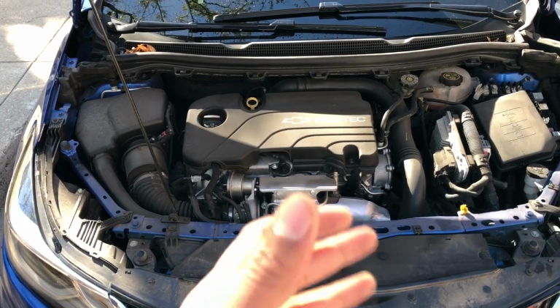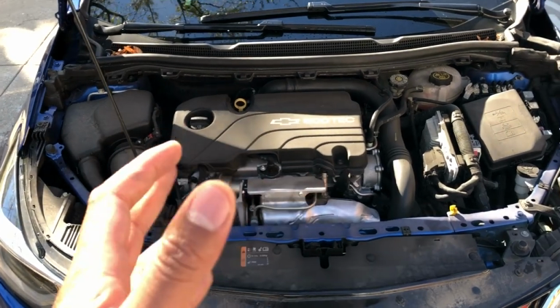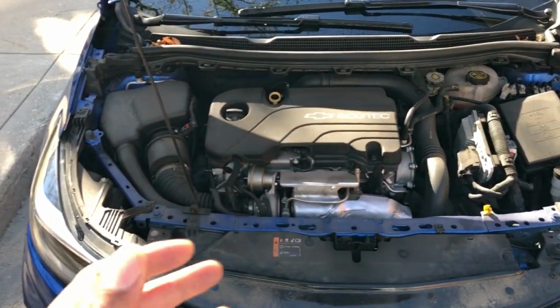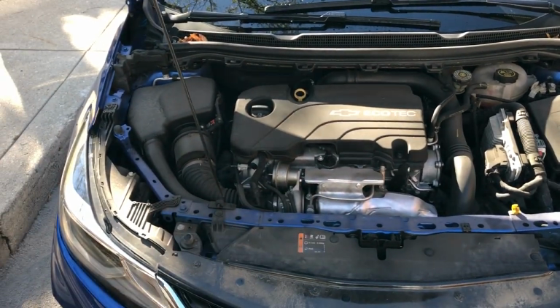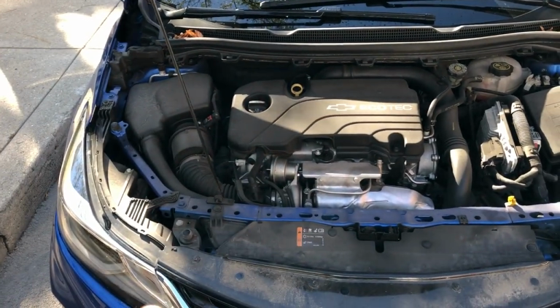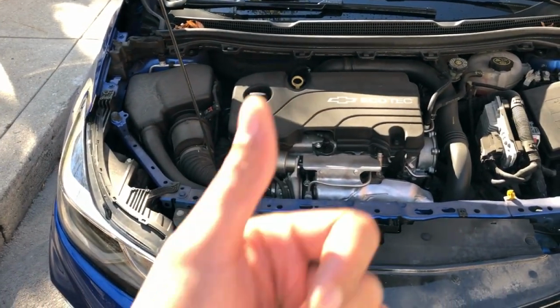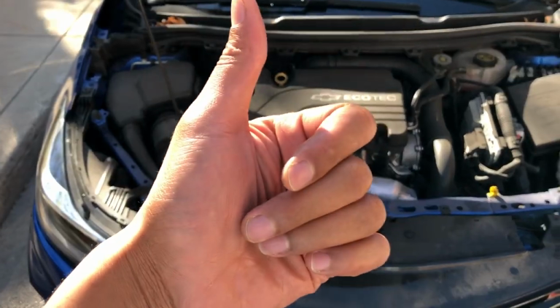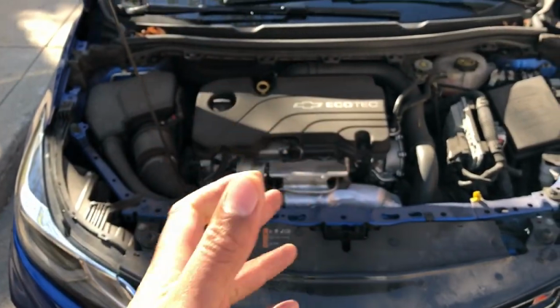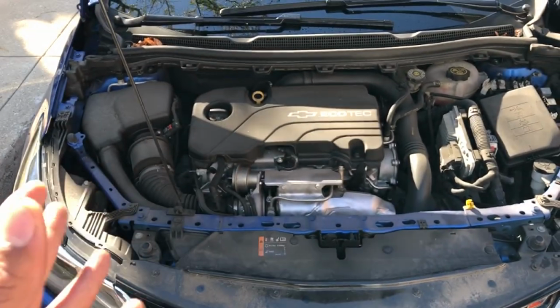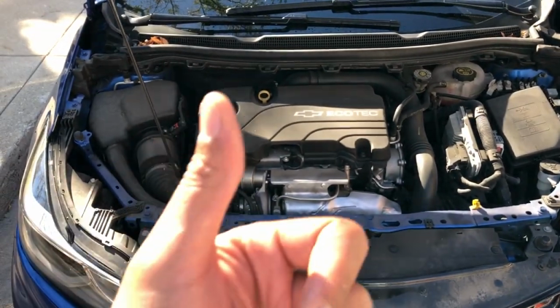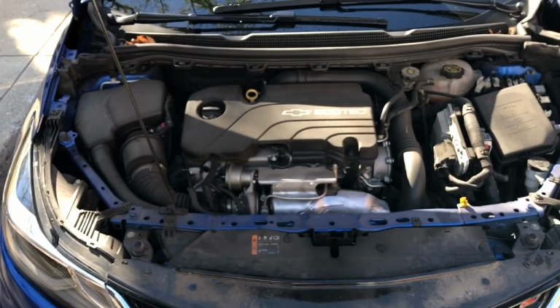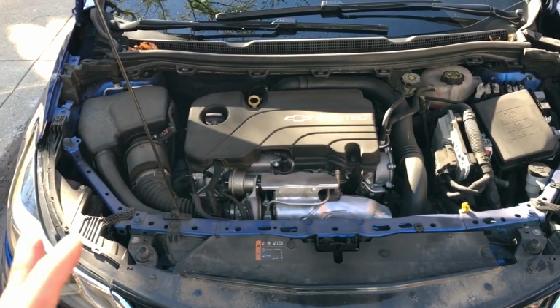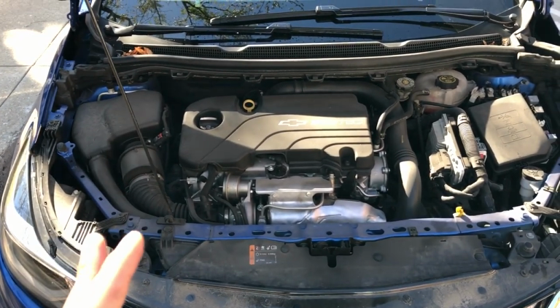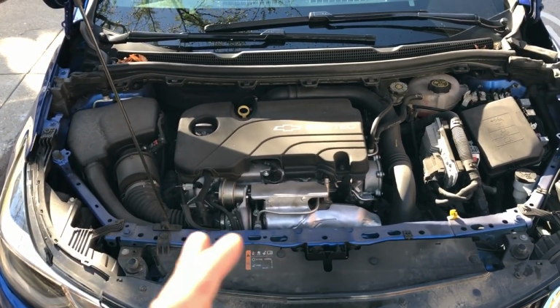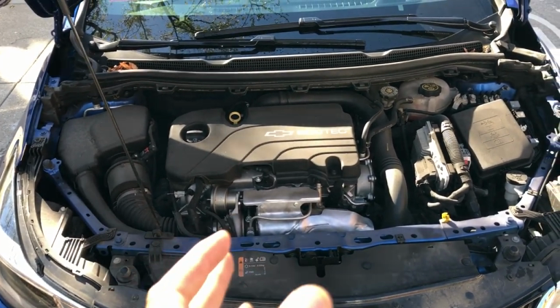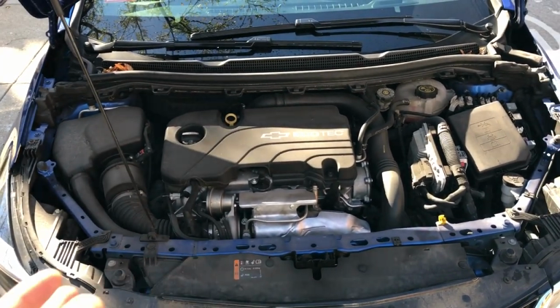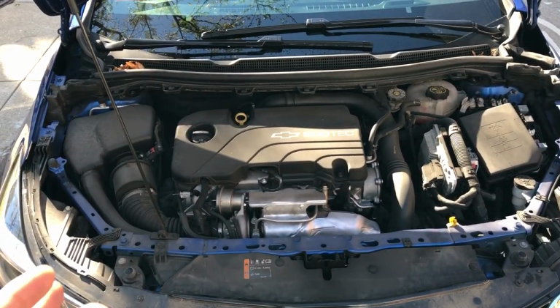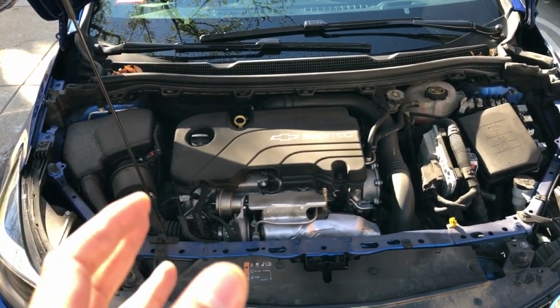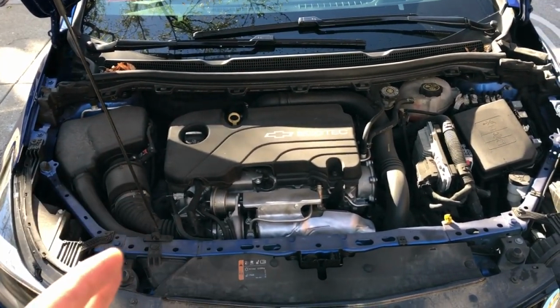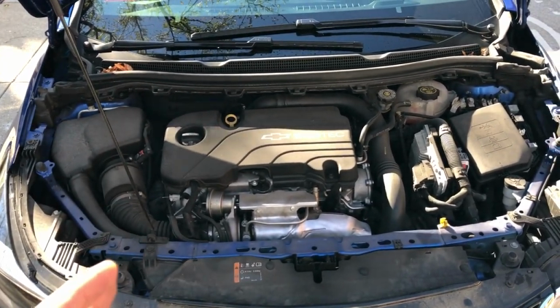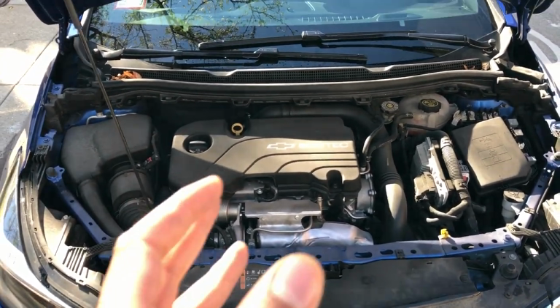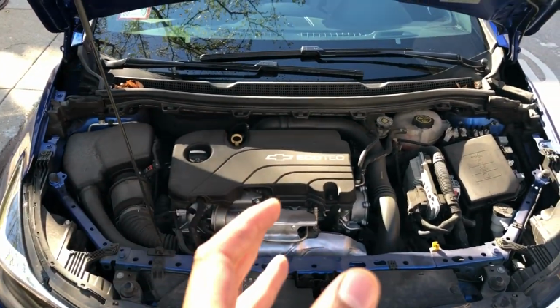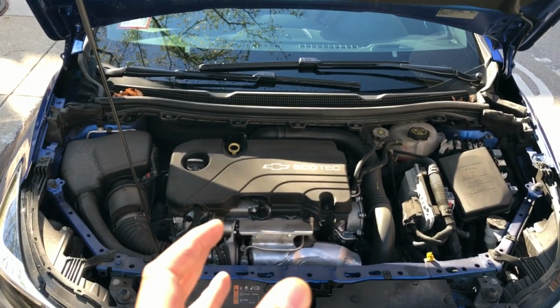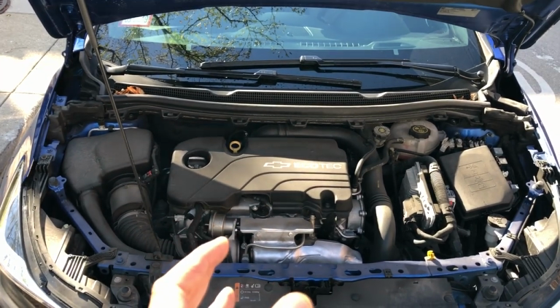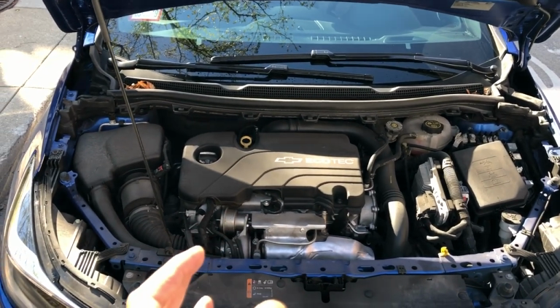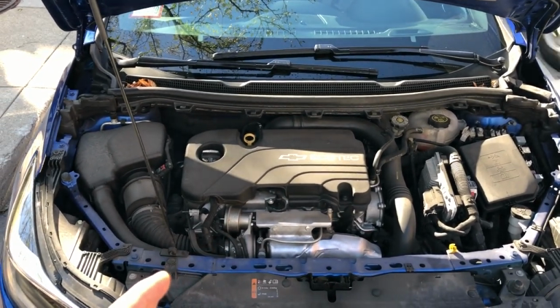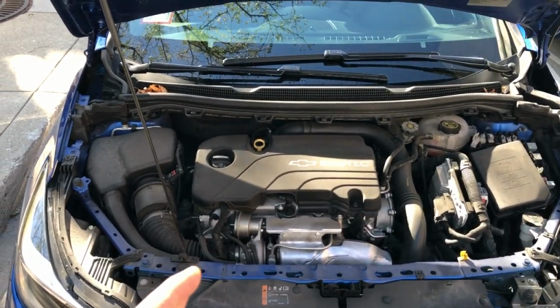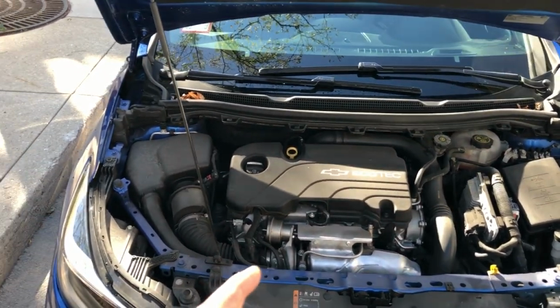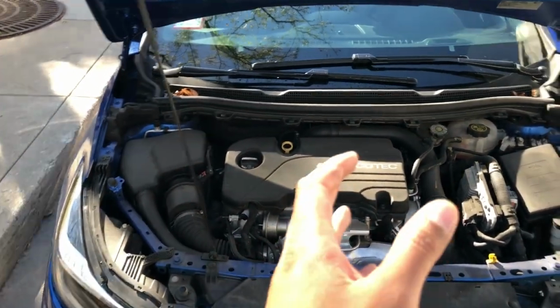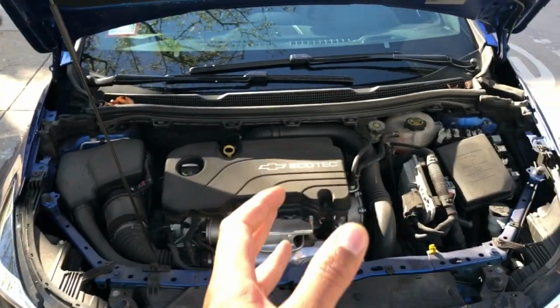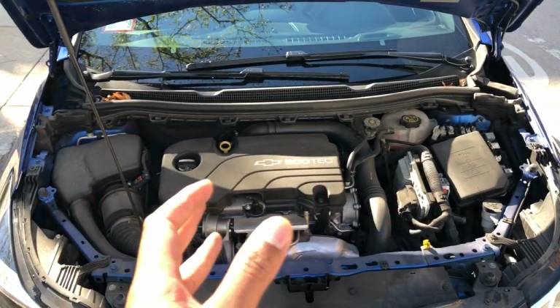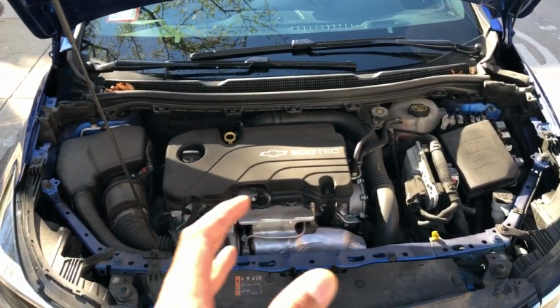Alright, this is the 2016 Chevy Cruze. Can you go ahead and give me a thumbs up? I'm going to show you where oil is added in this vehicle. Please read your owner's manual so you know what you're doing. I'm going to get a certified mechanic to do this and don't do it yourself.